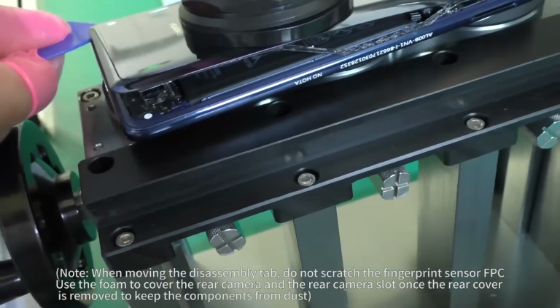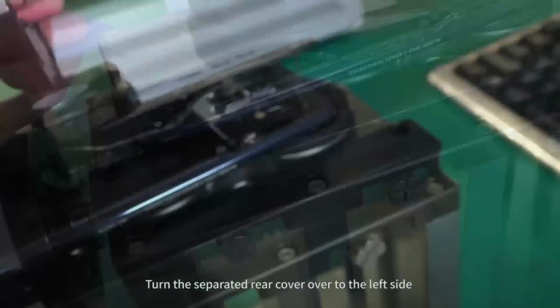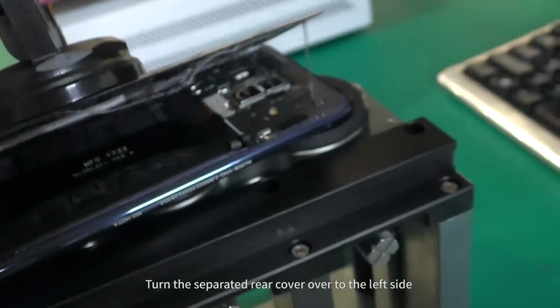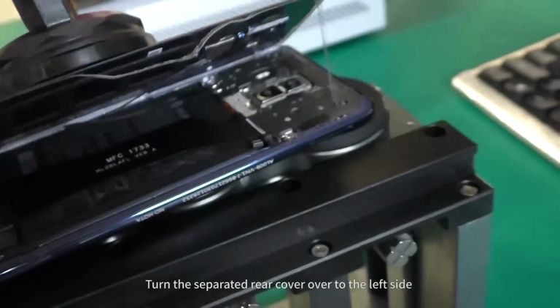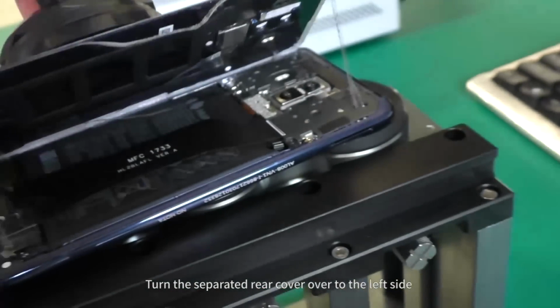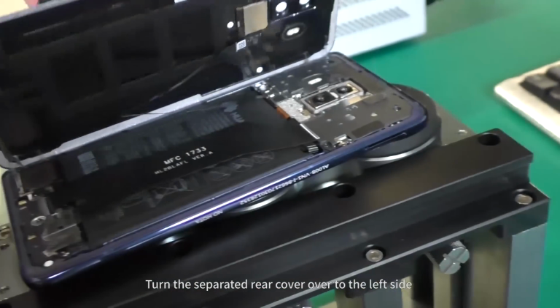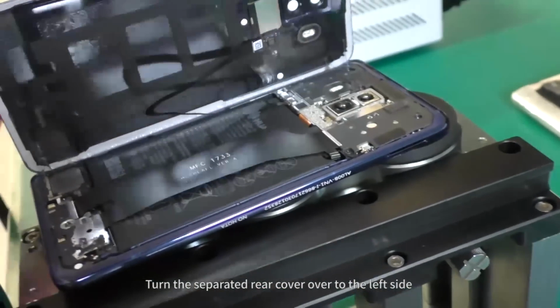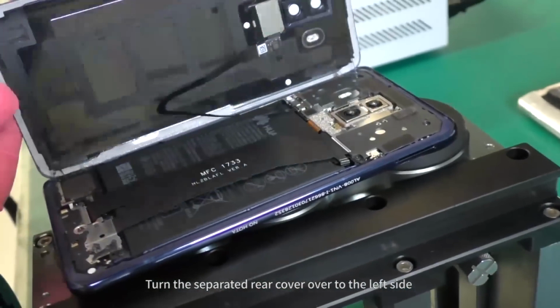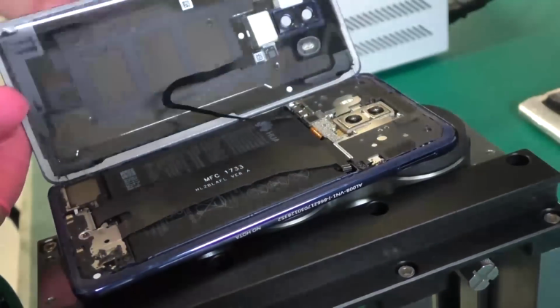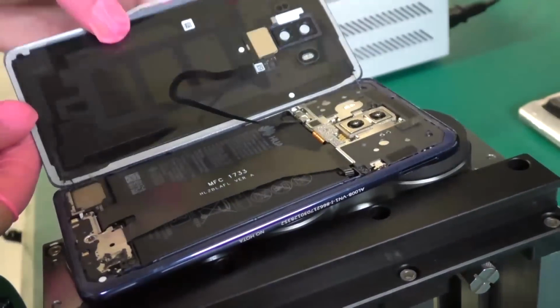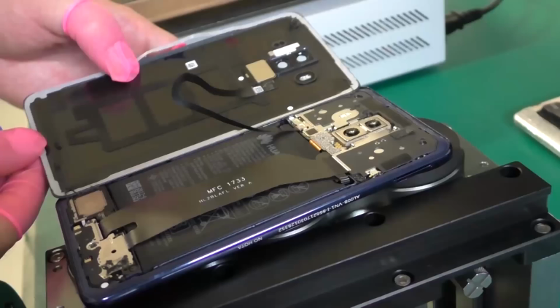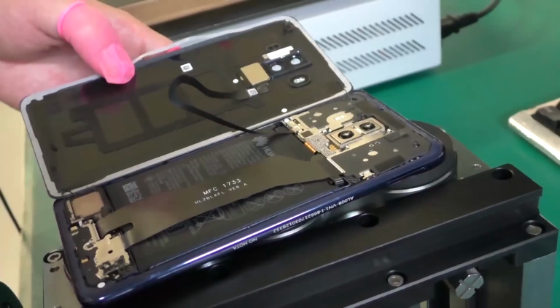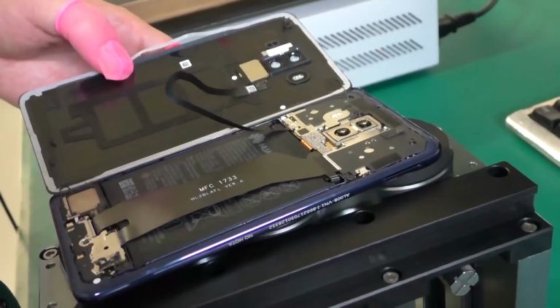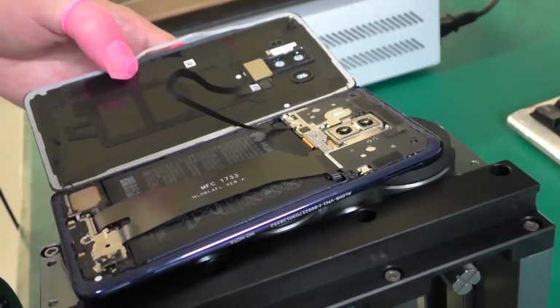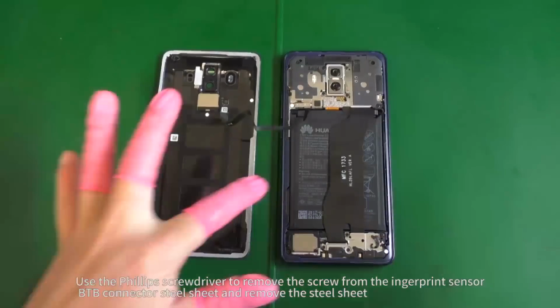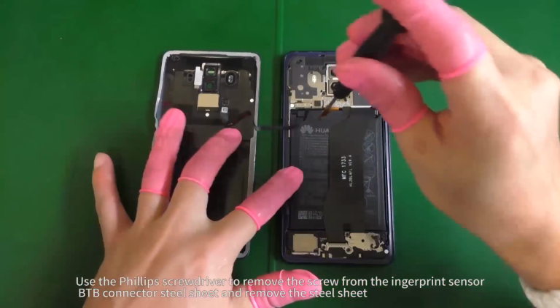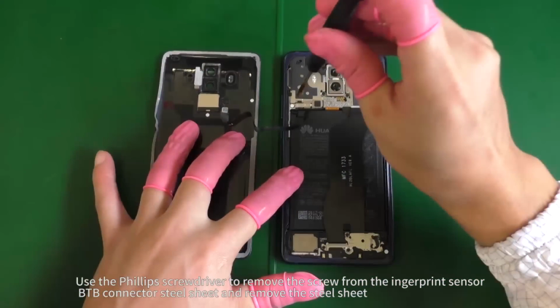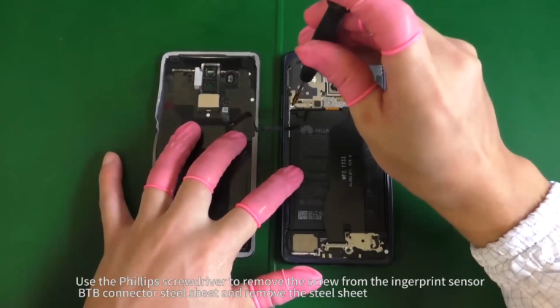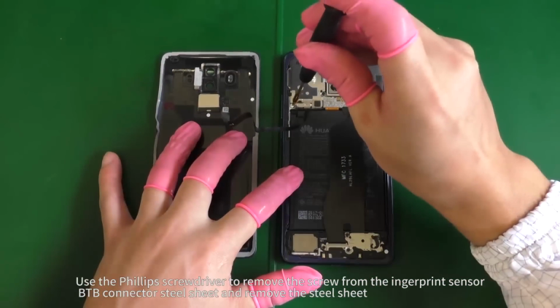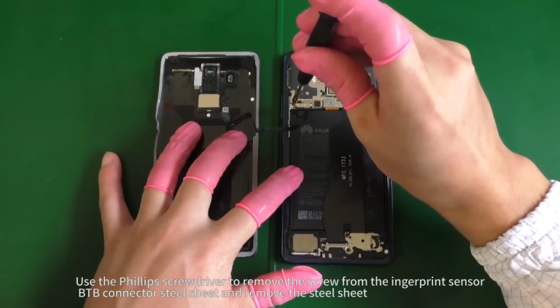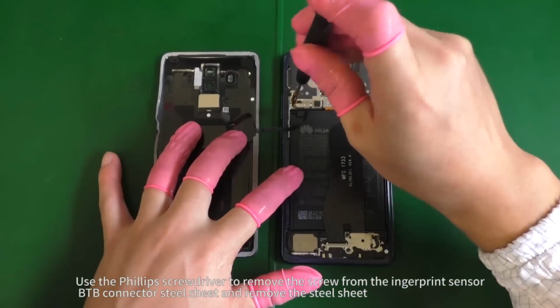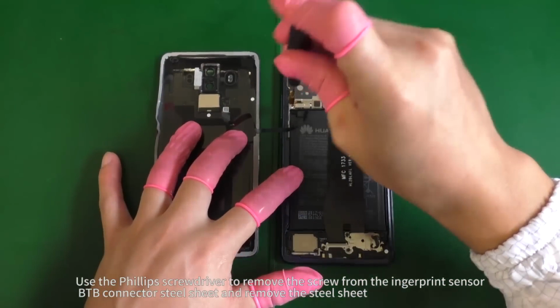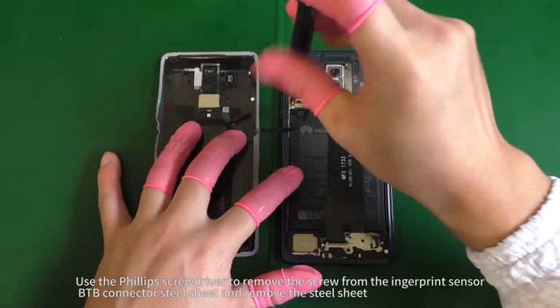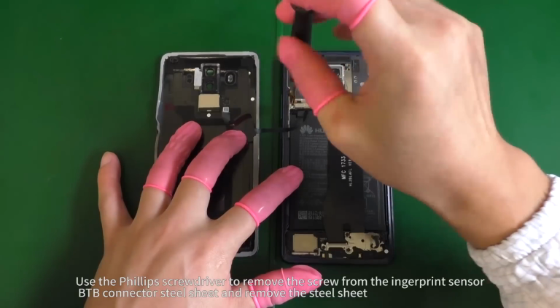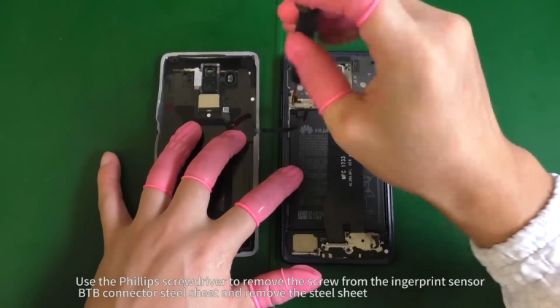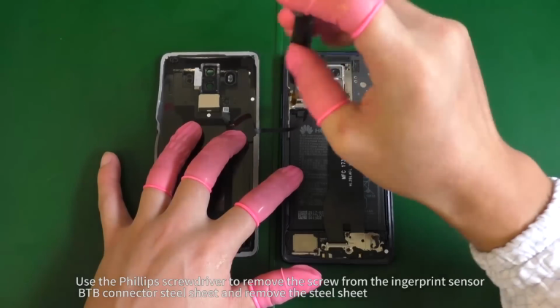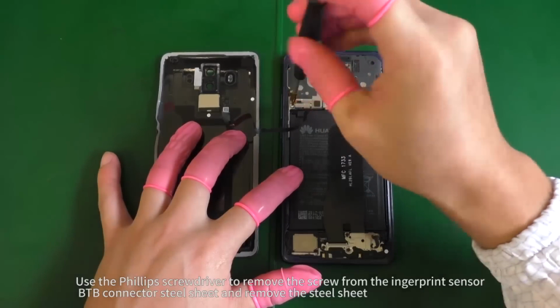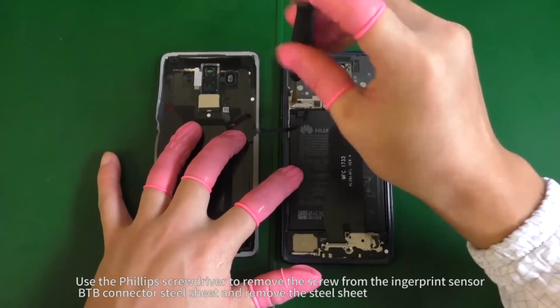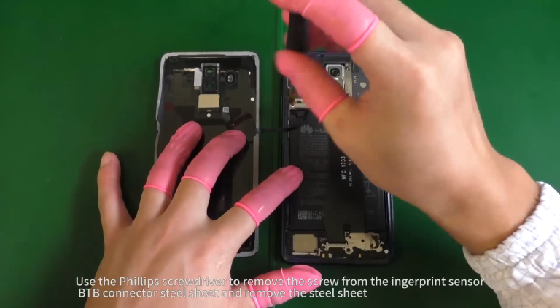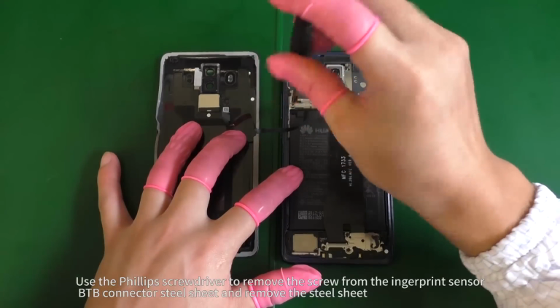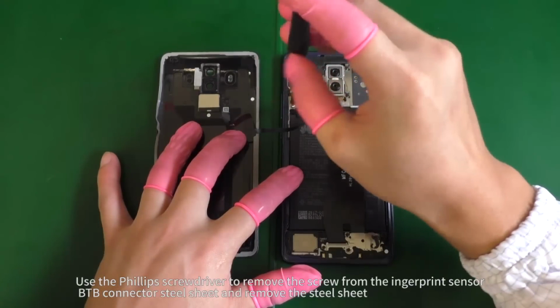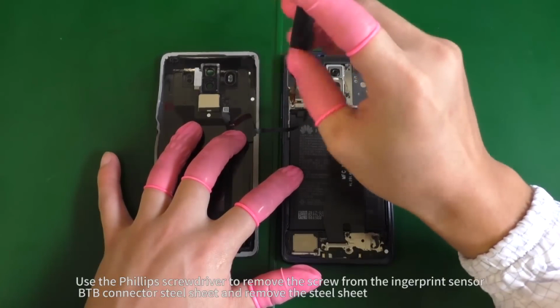Turn the separated rear cover over to the left side. Use the Phillips screwdriver to remove the screw from the fingerprint sensor B2B connector steel sheet, and remove the steel sheet.